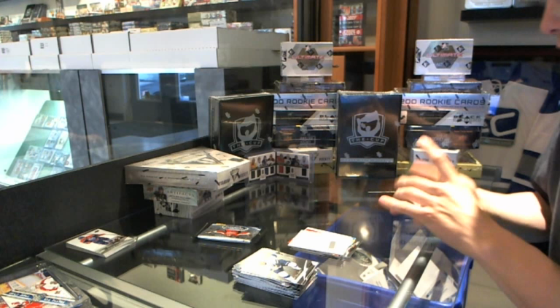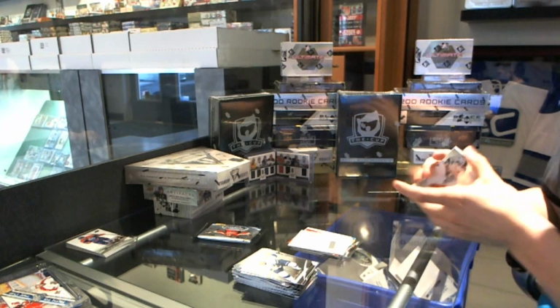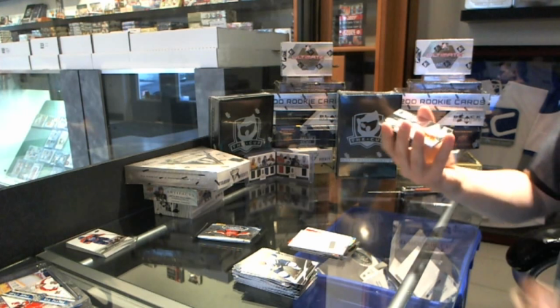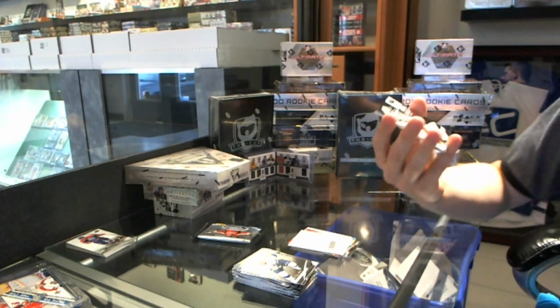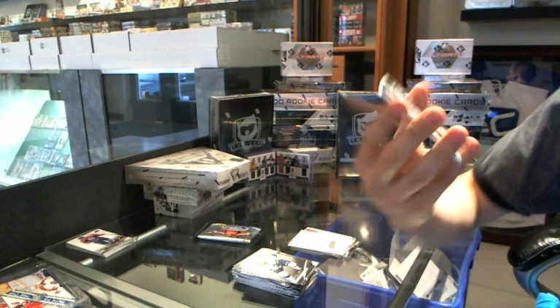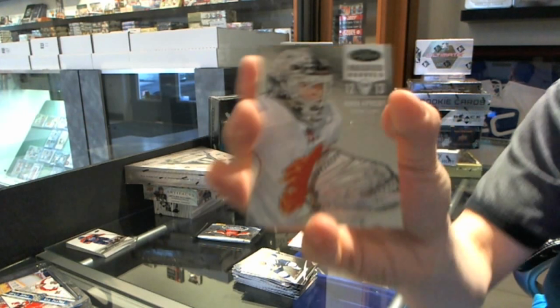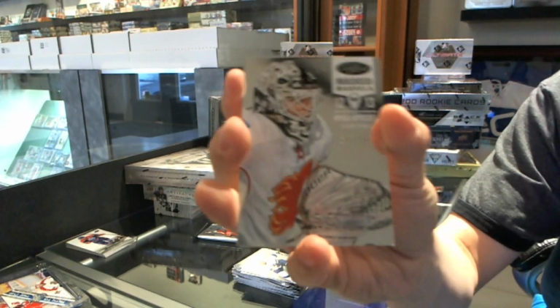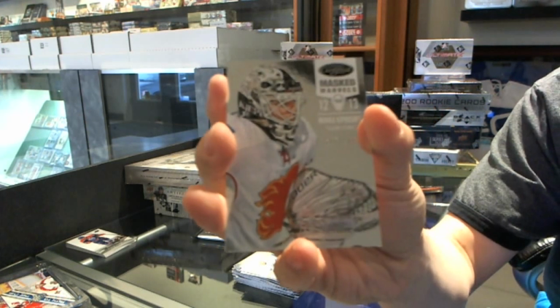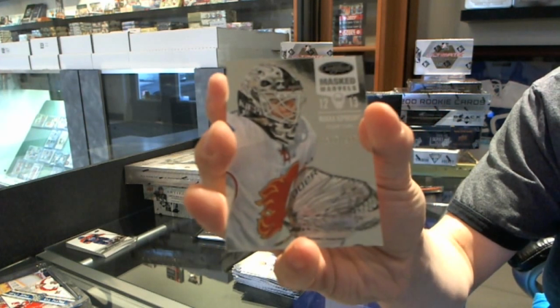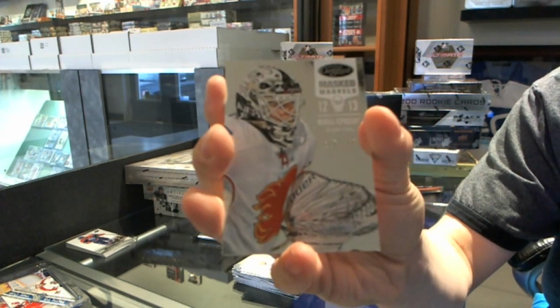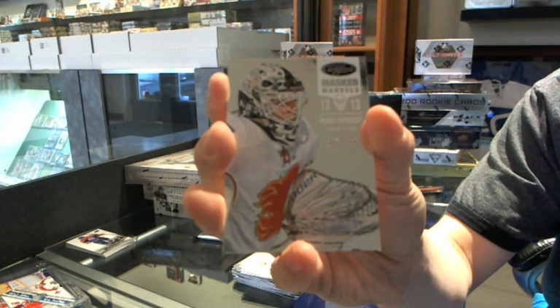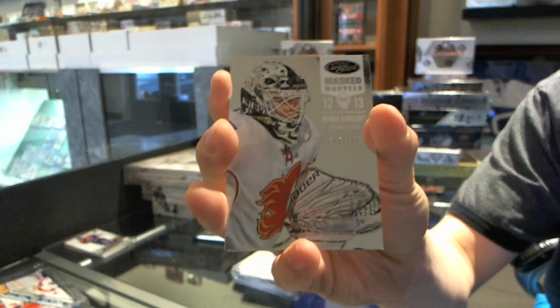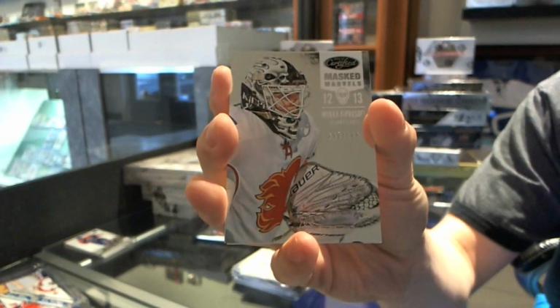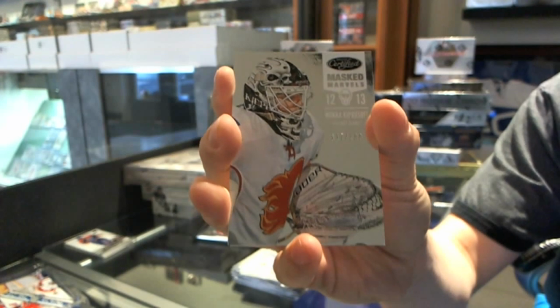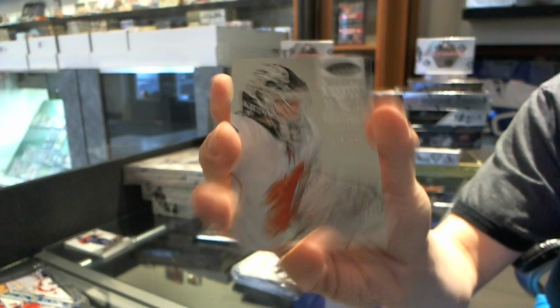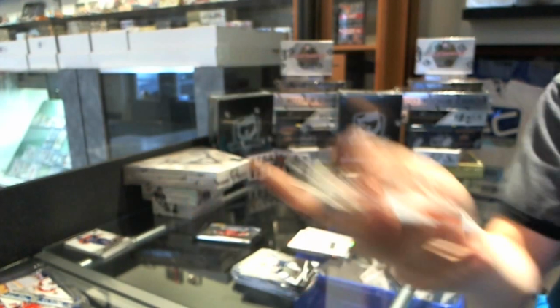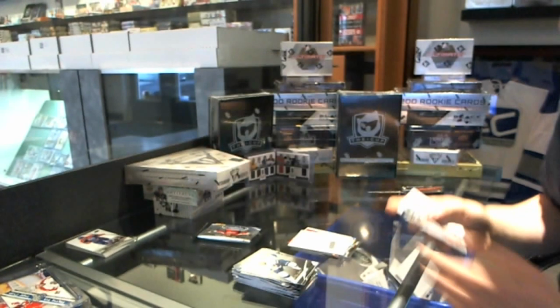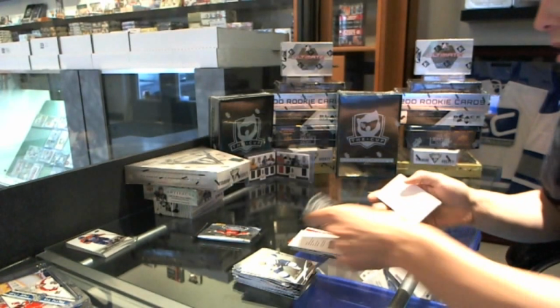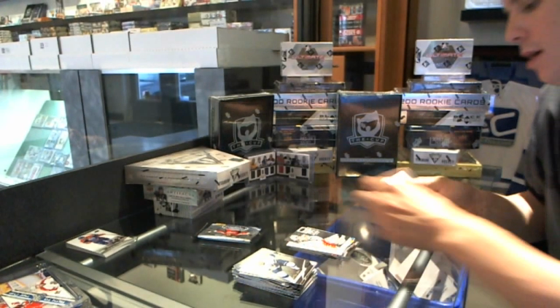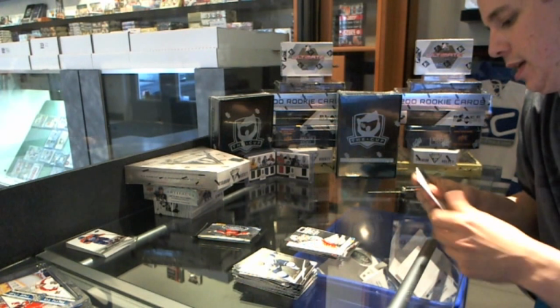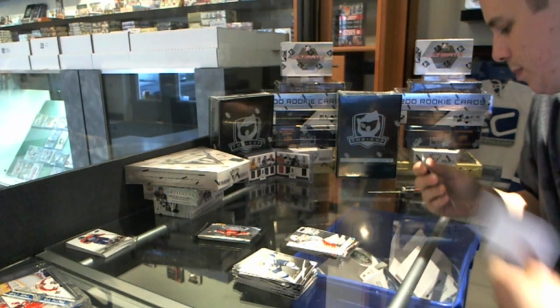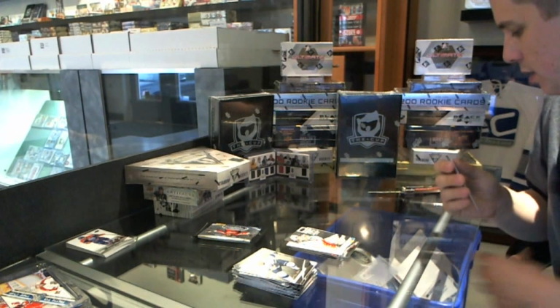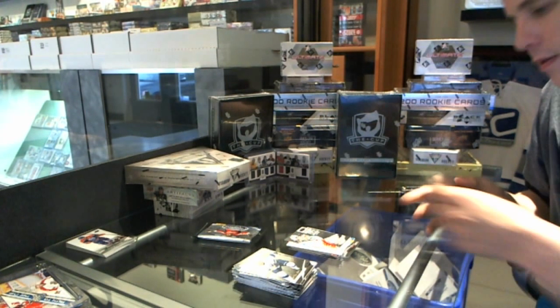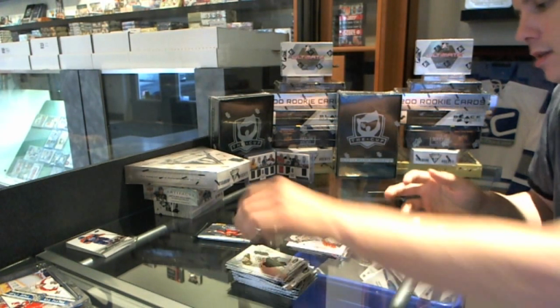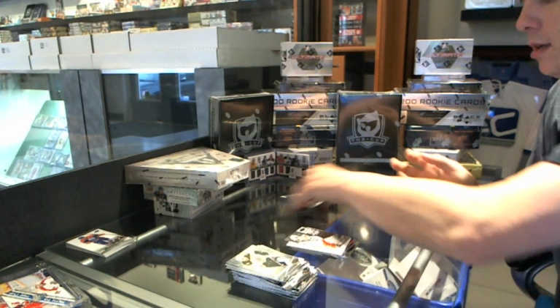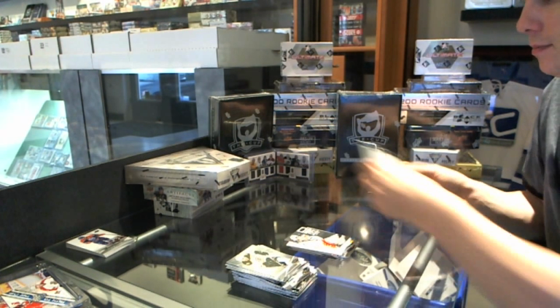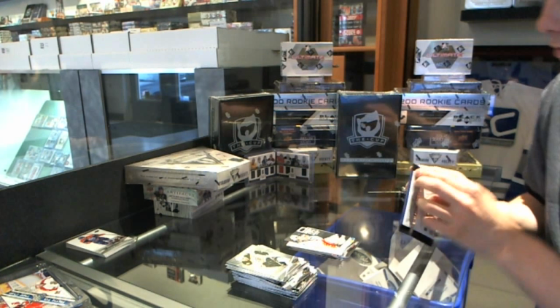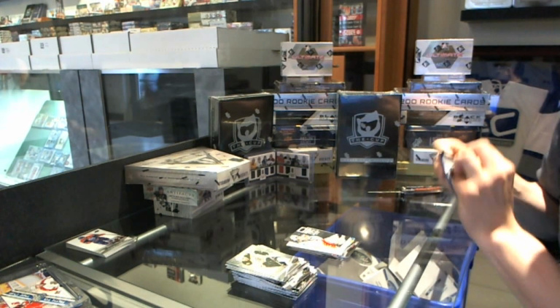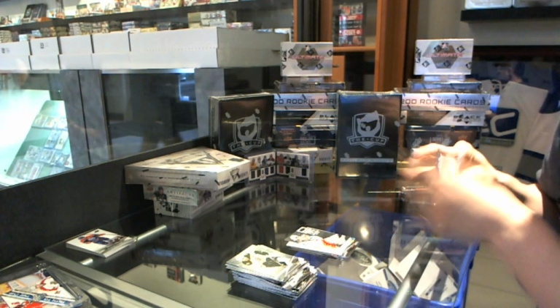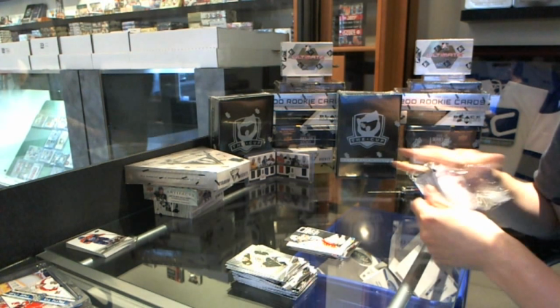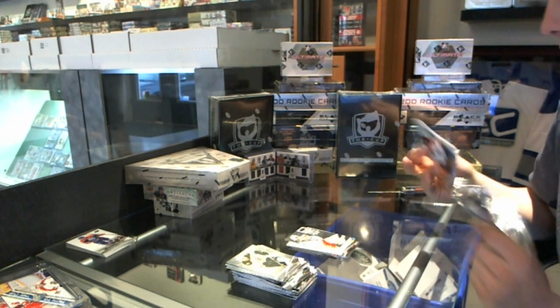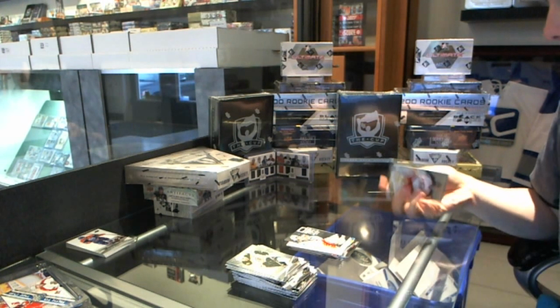We've got a Masked Marvels numbered to 999 for the Calgary Flames — Miikka Kiprusoff. That'll do it for this pack of Certified.